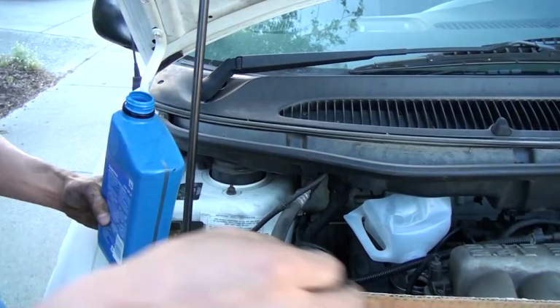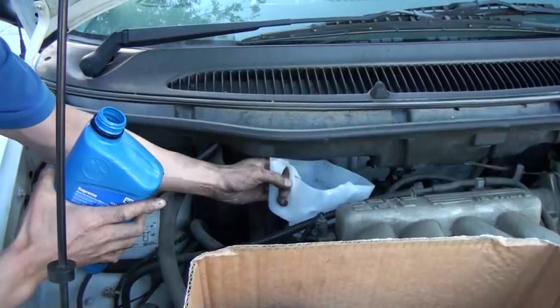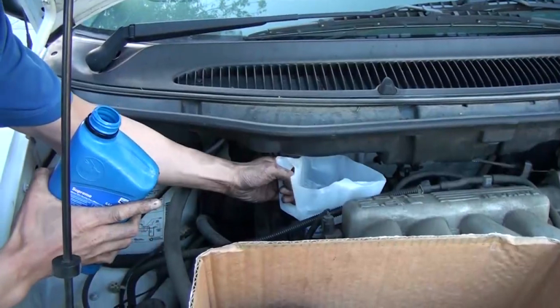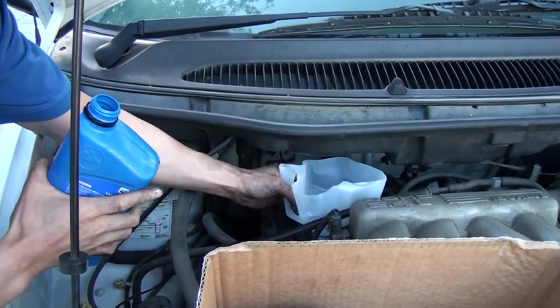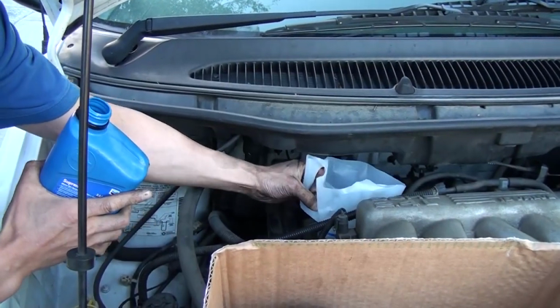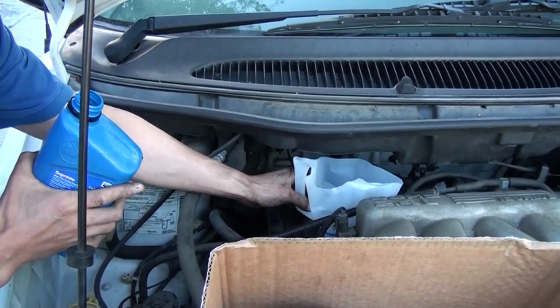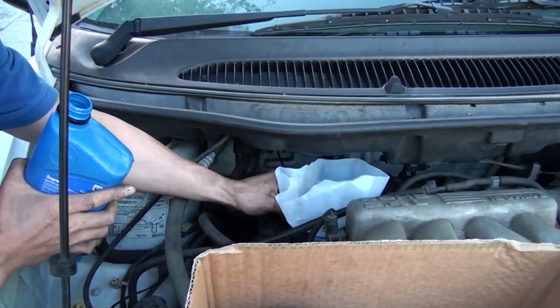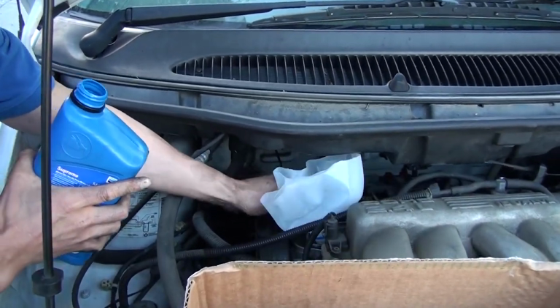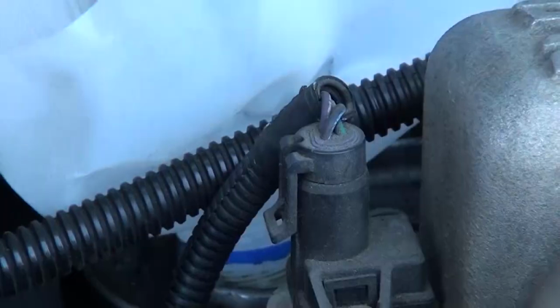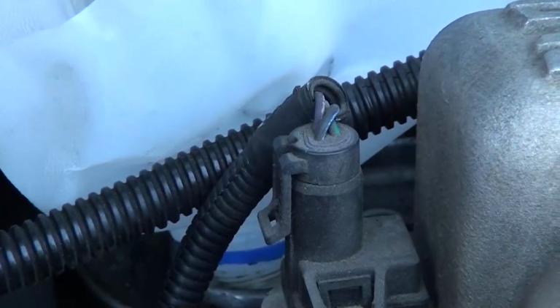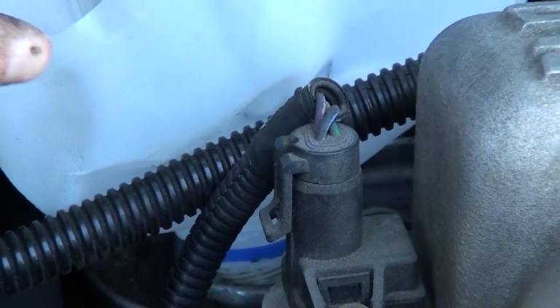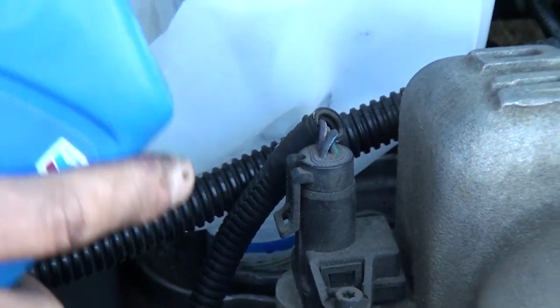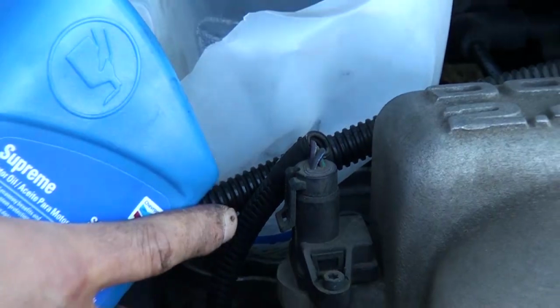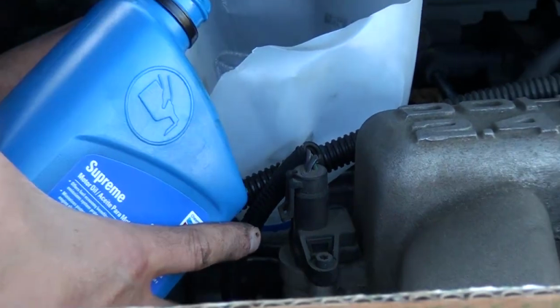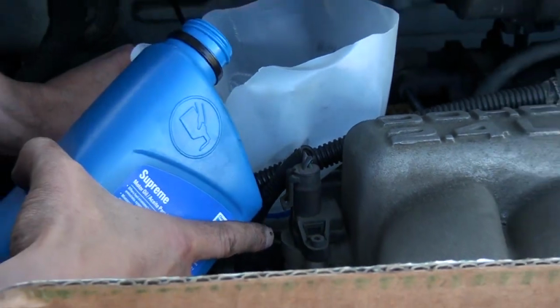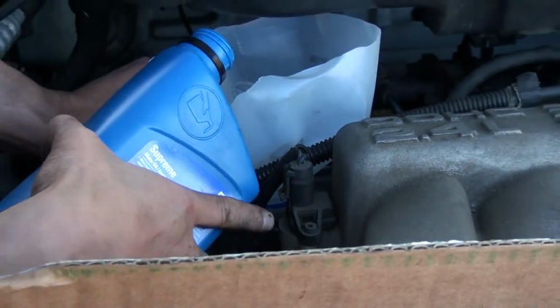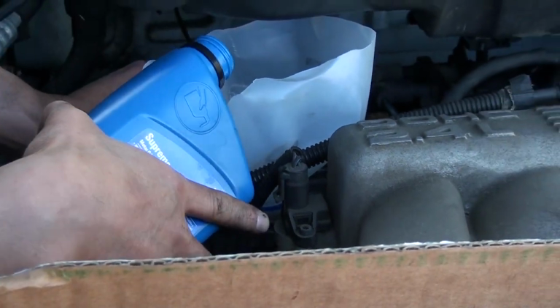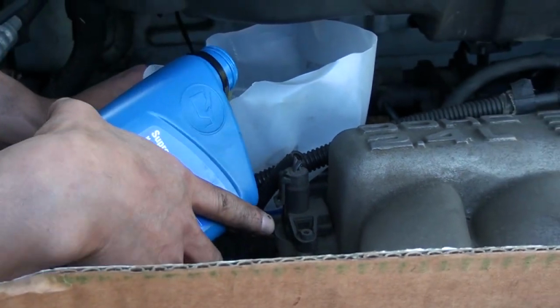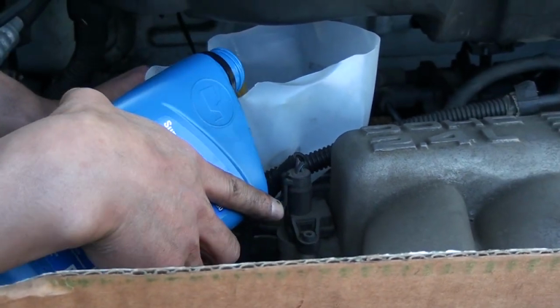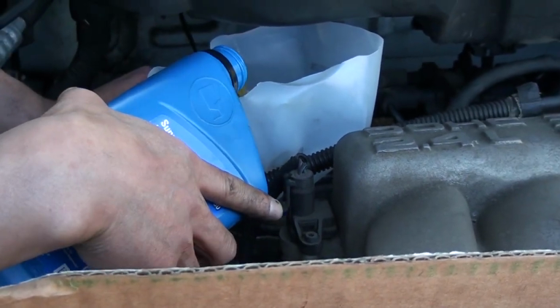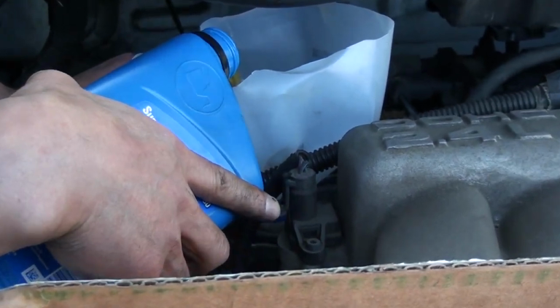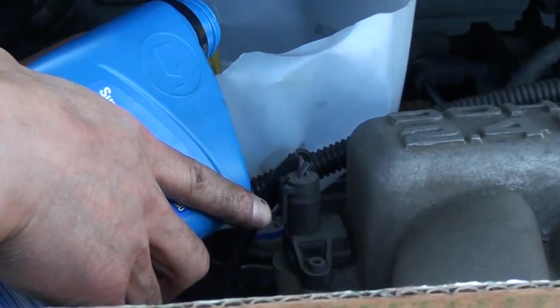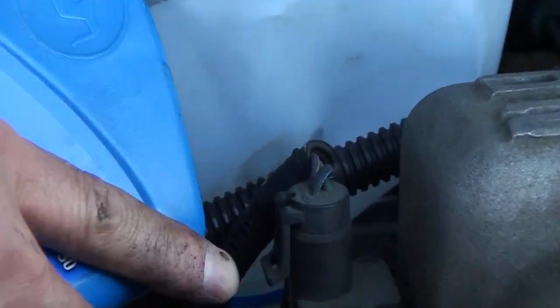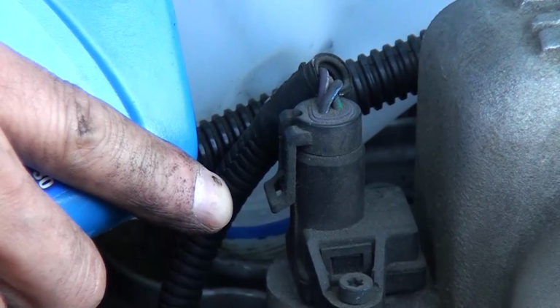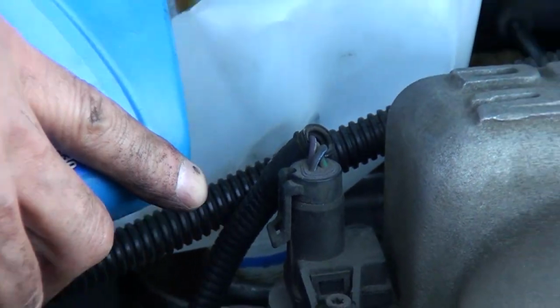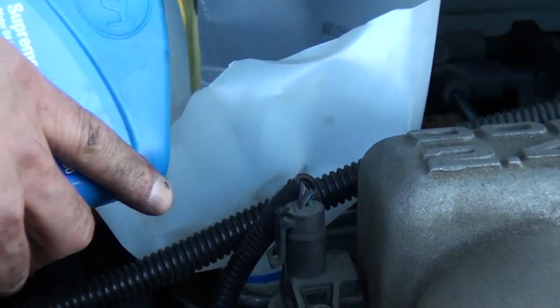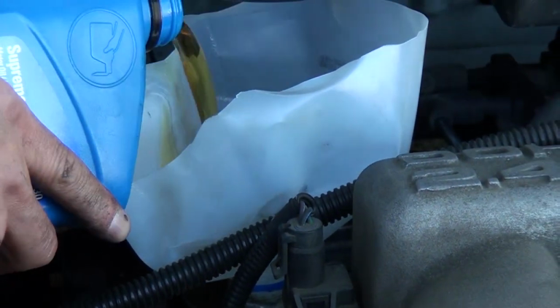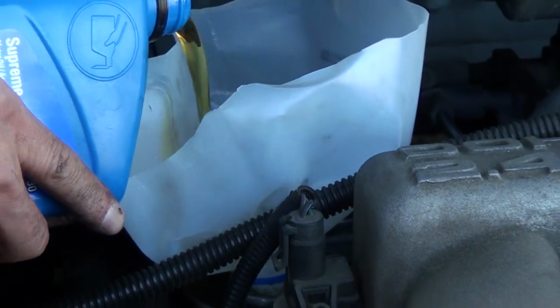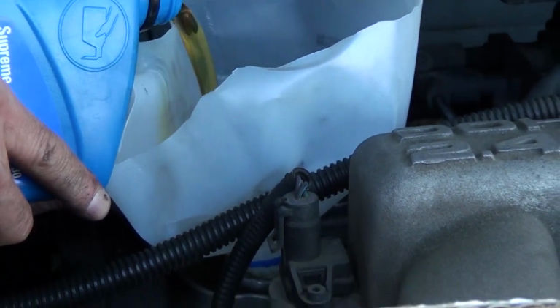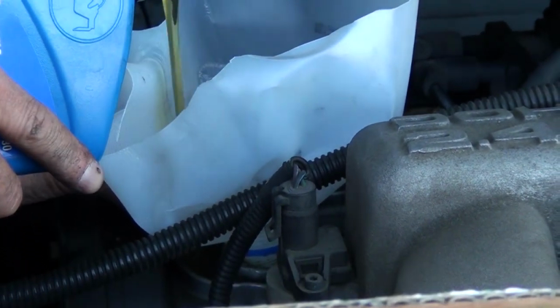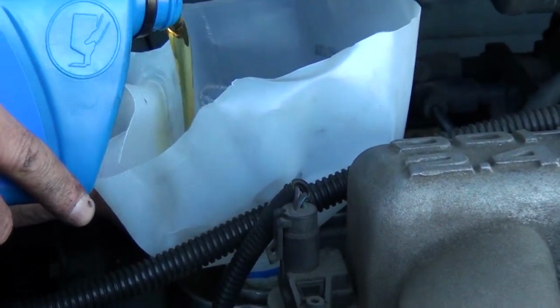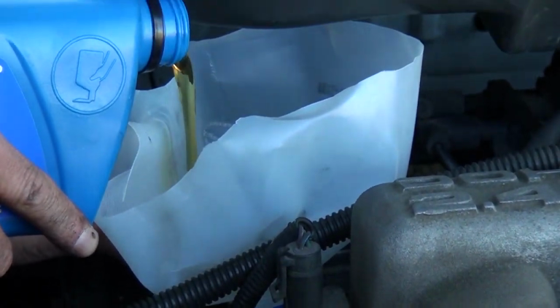One hand you really need to make sure this doesn't leak. Then try to pour like this. See, it's pretty smooth when you pour like this.